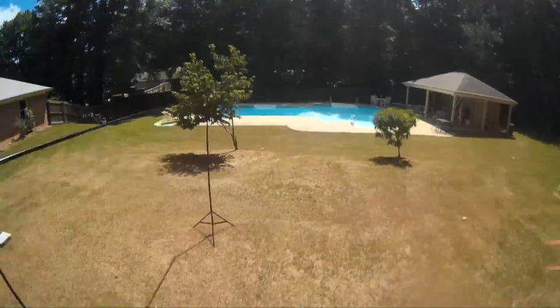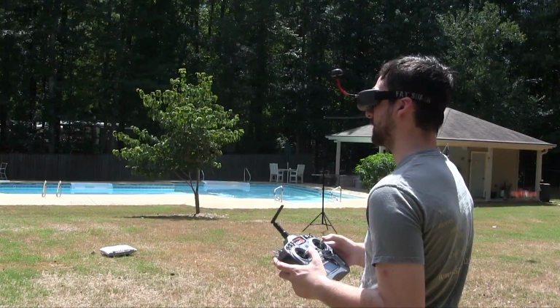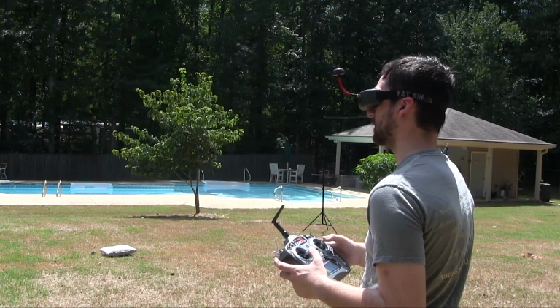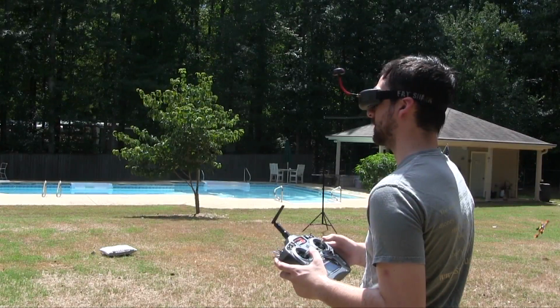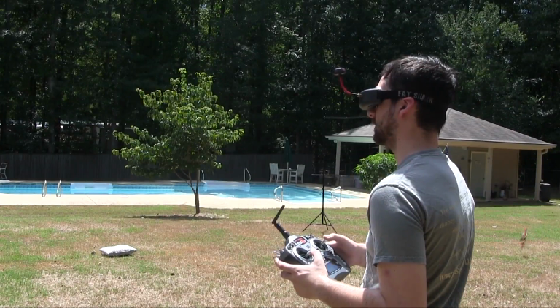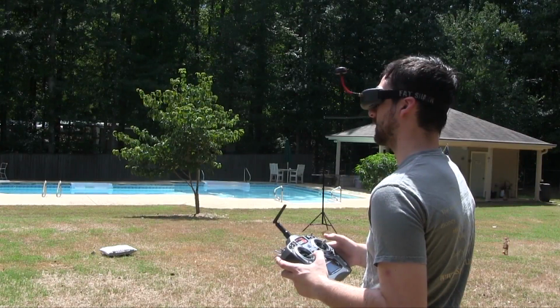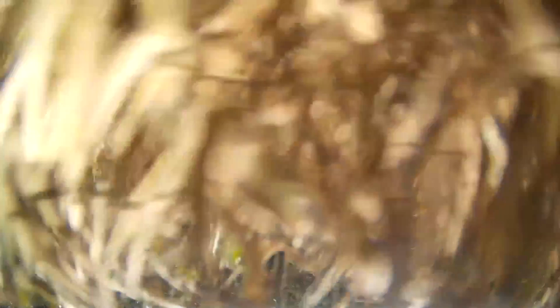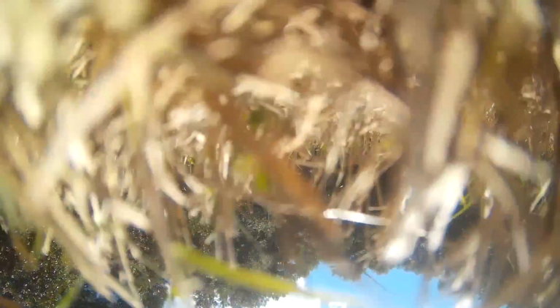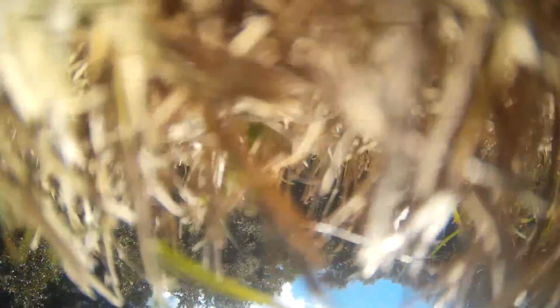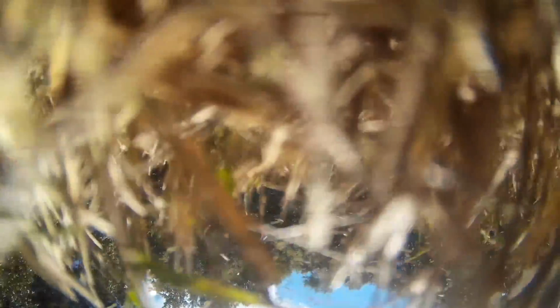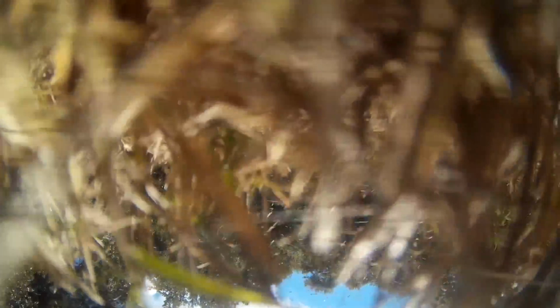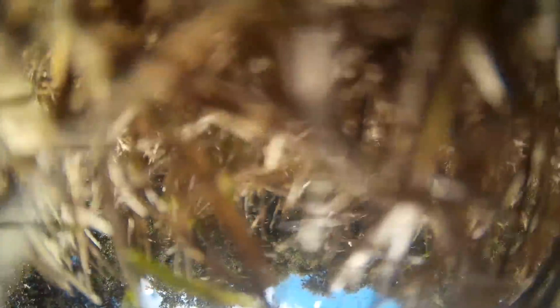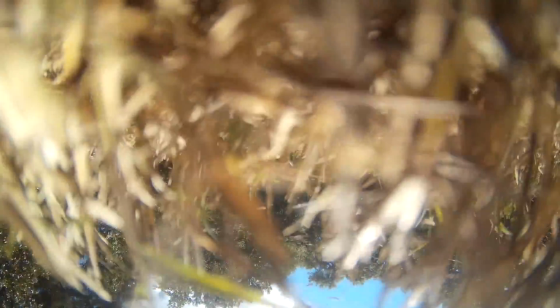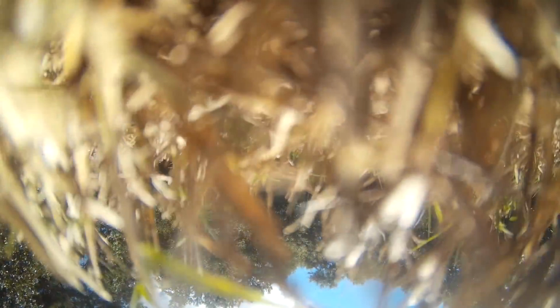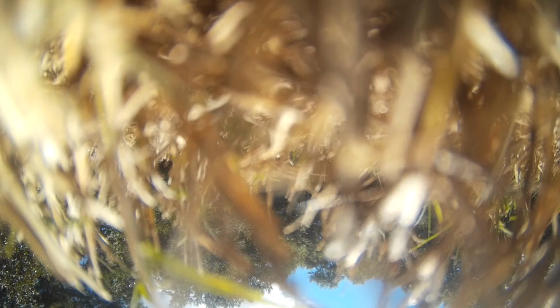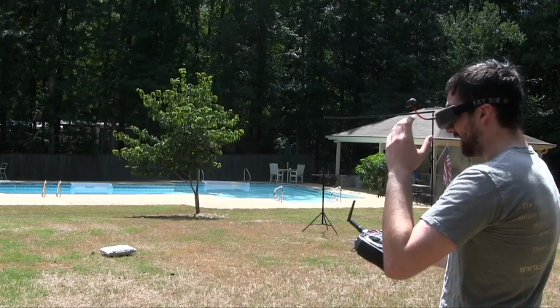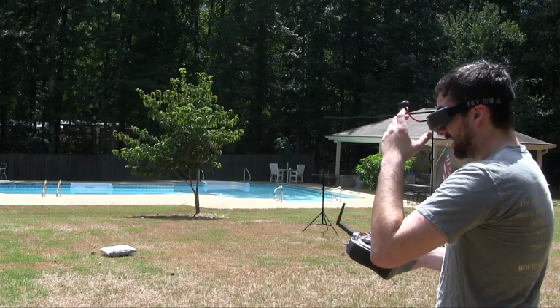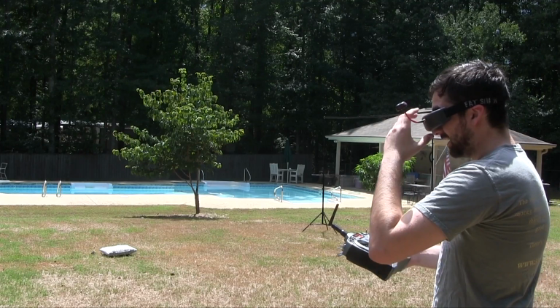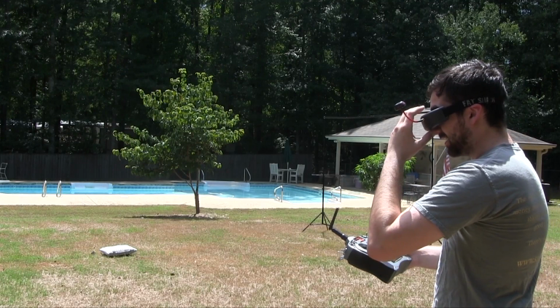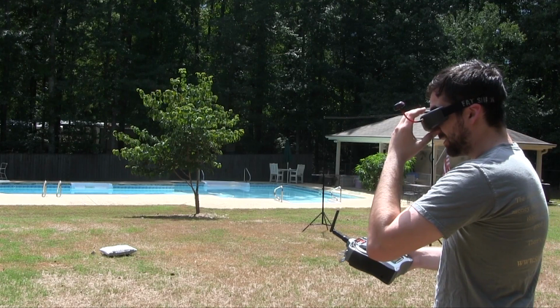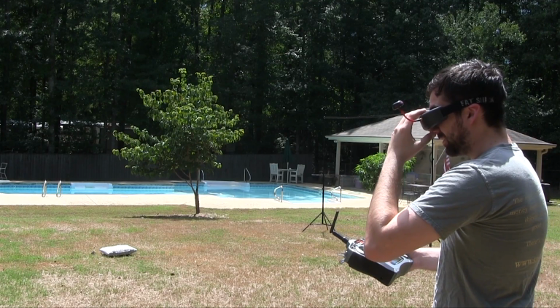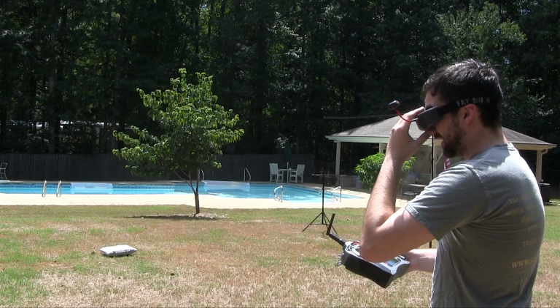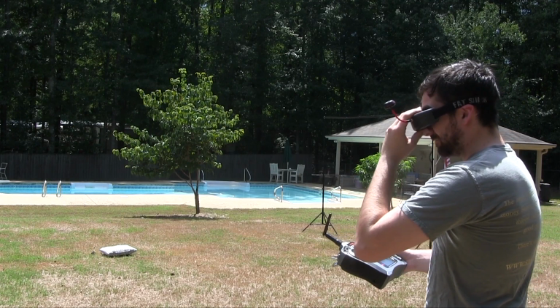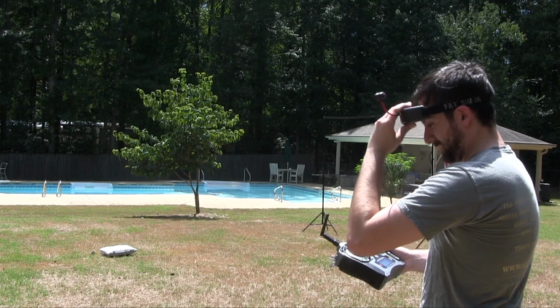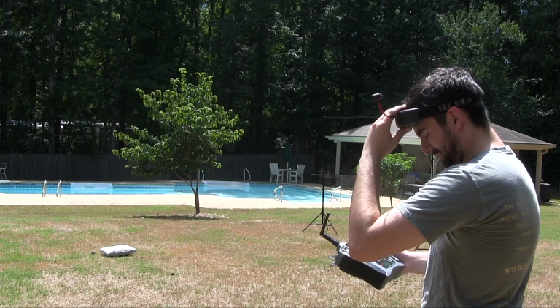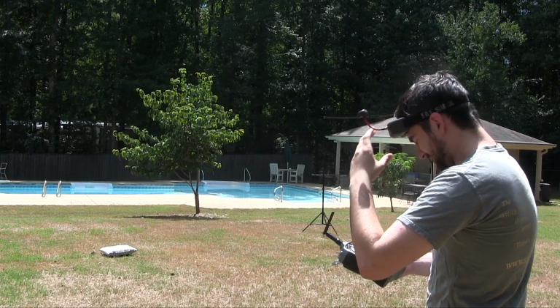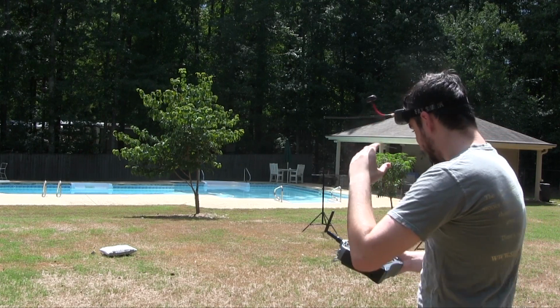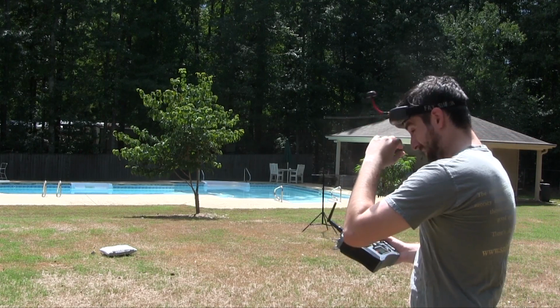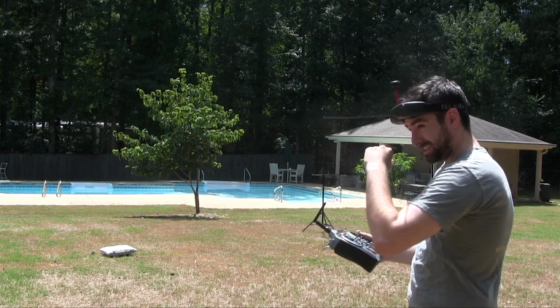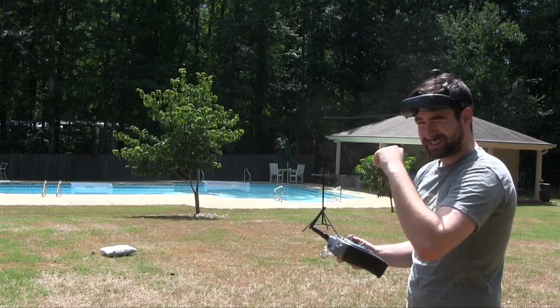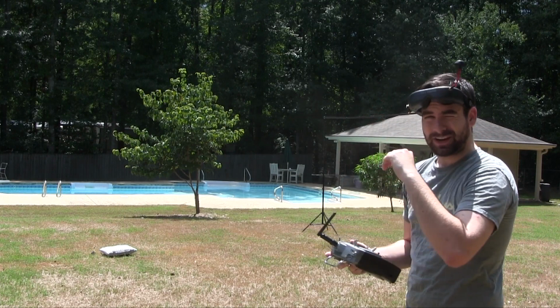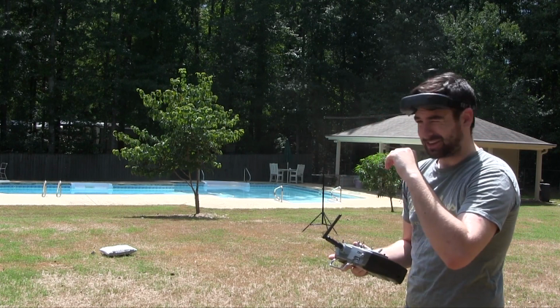Come on down, come on down — nope, nope. Oh, stop. Wow, okay. It's bright out here.